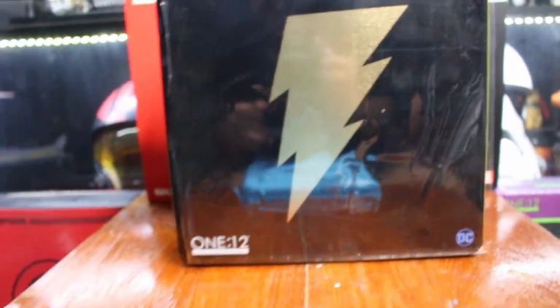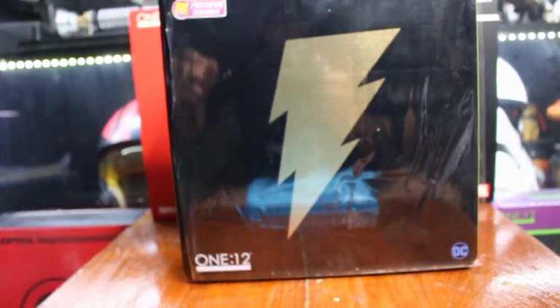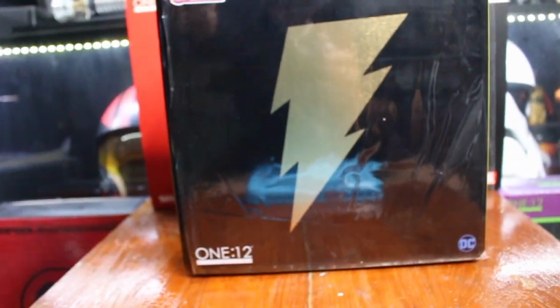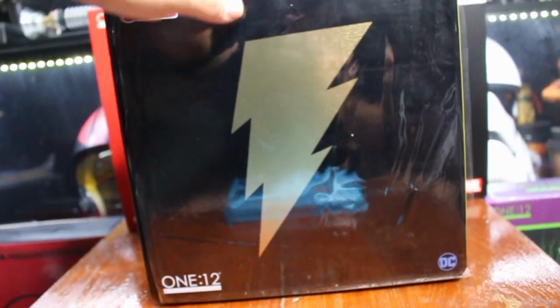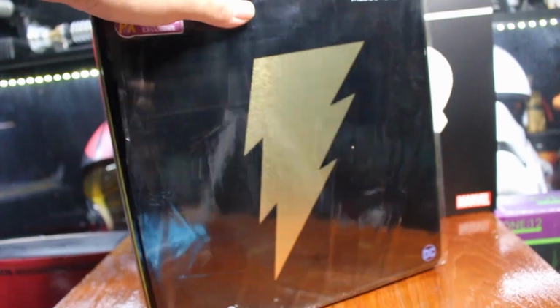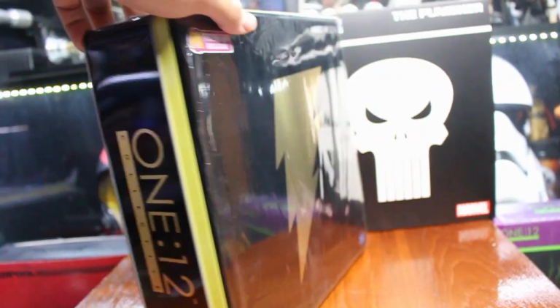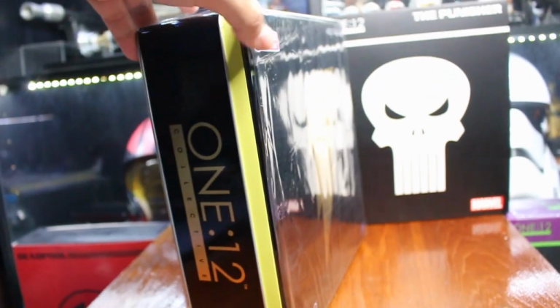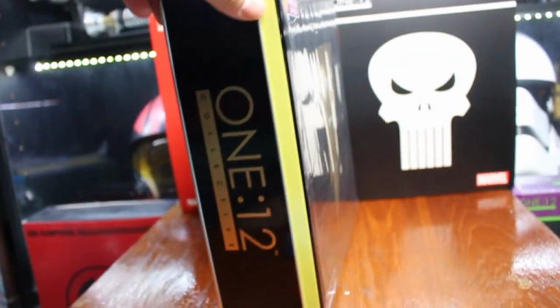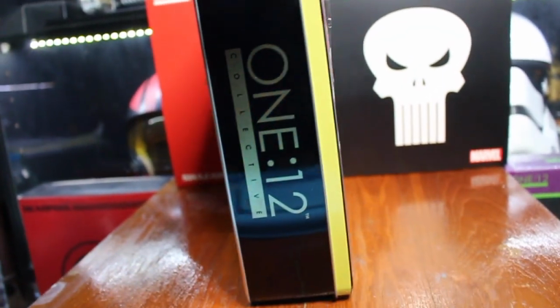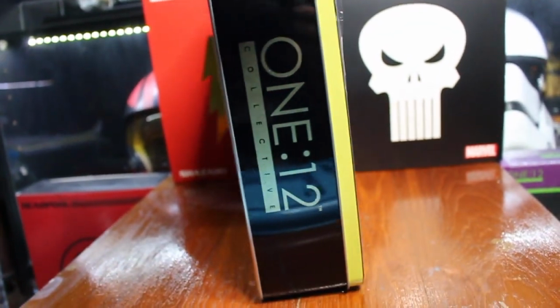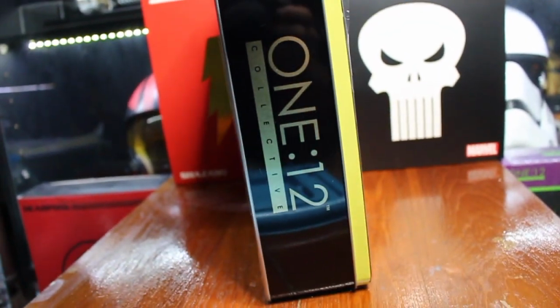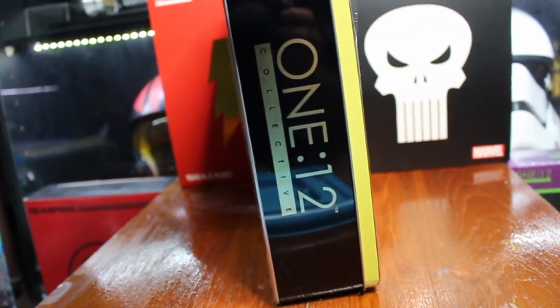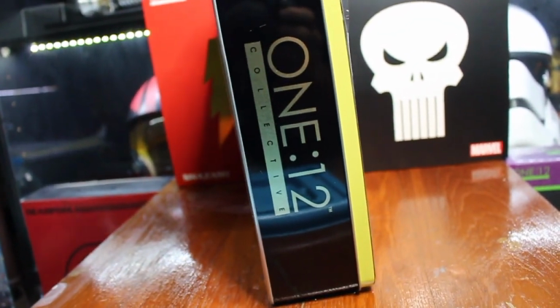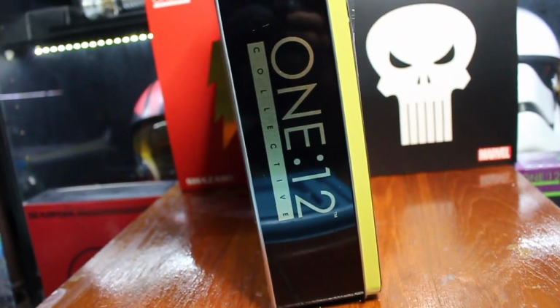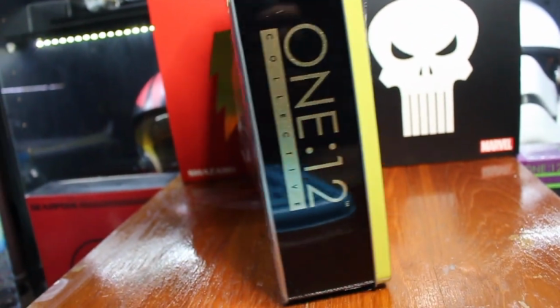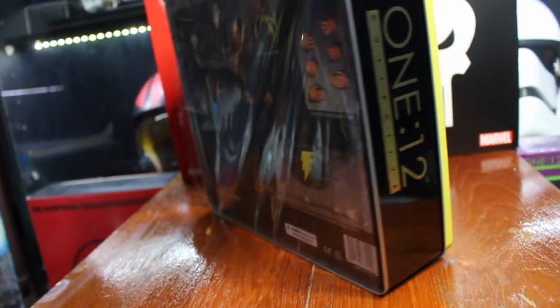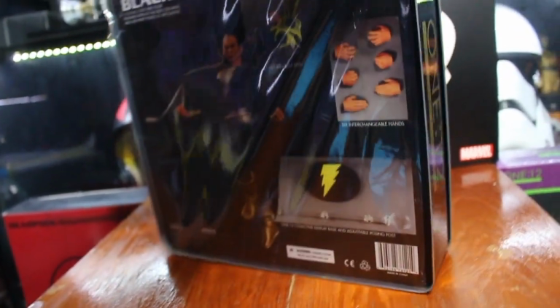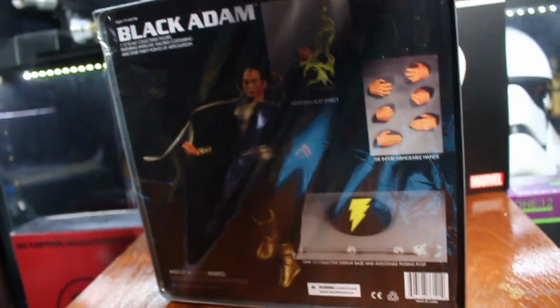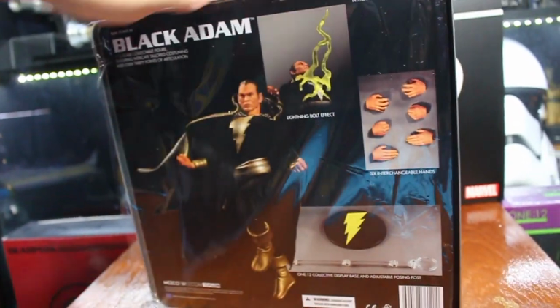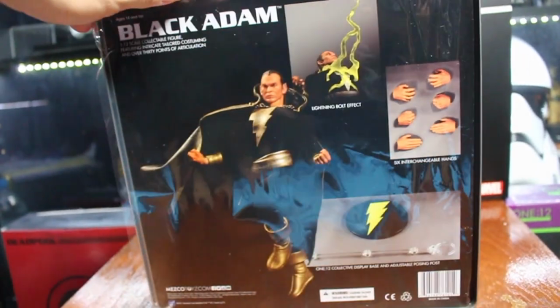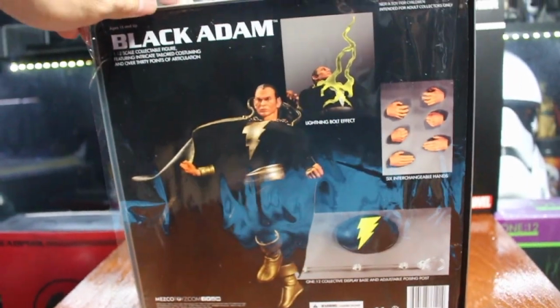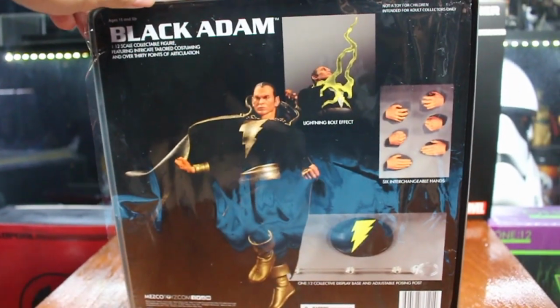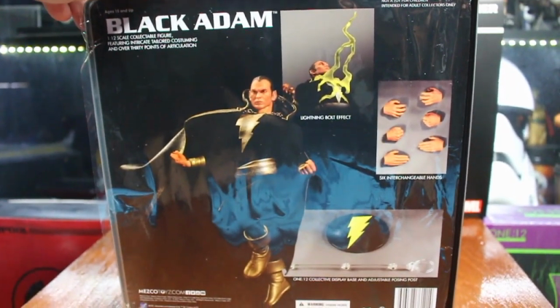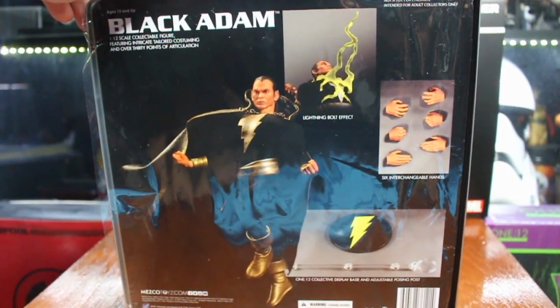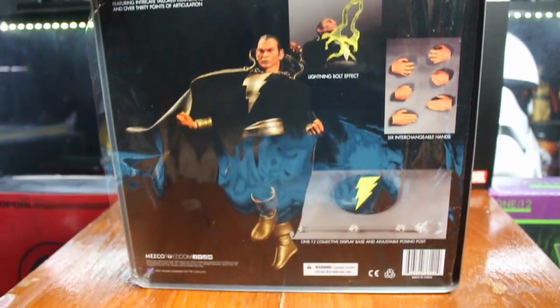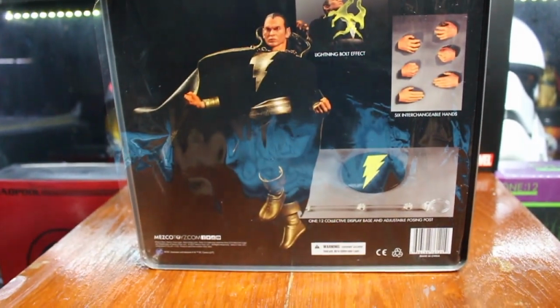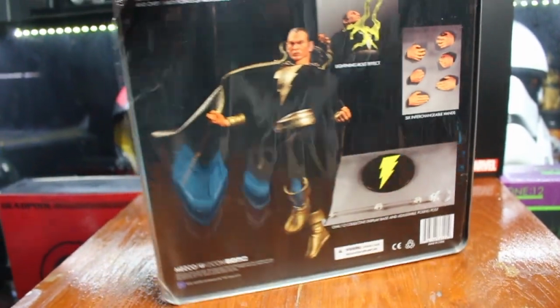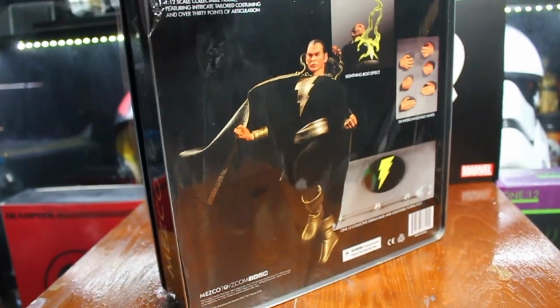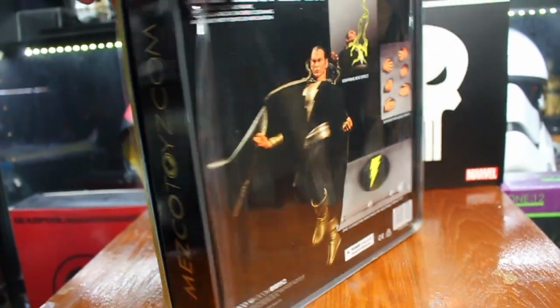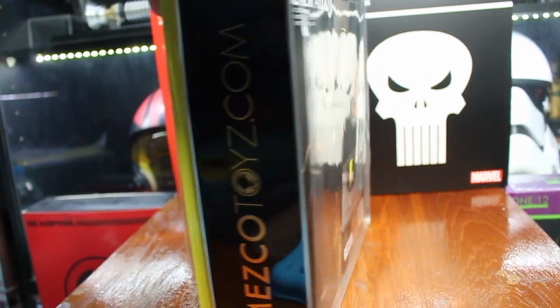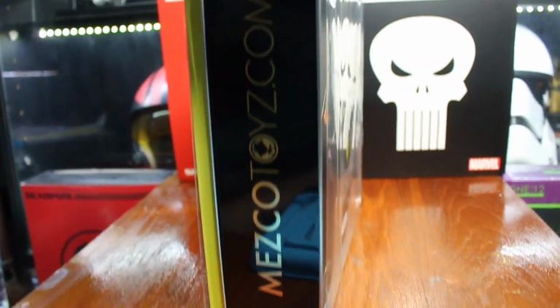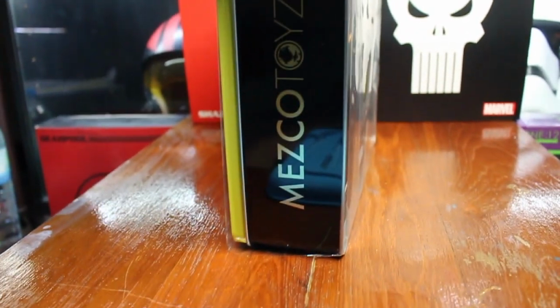And on the side you have 112 Collective. On the back you have the picture that you already seen before. And on the other side, Mezco Toys.